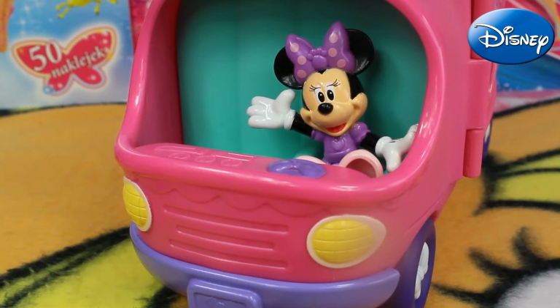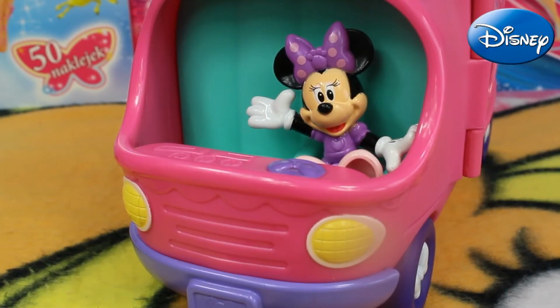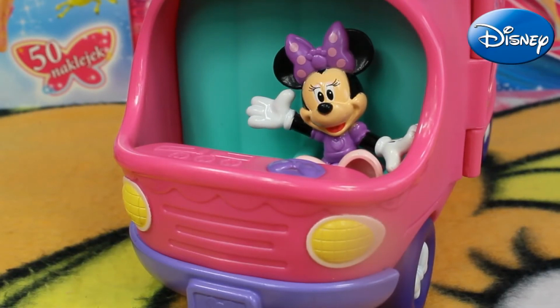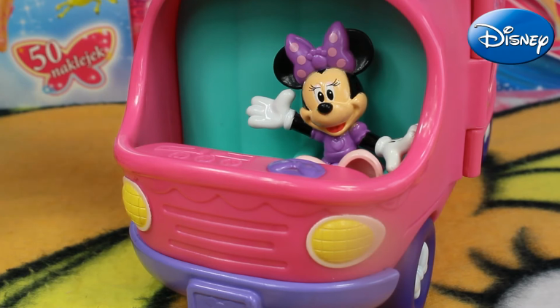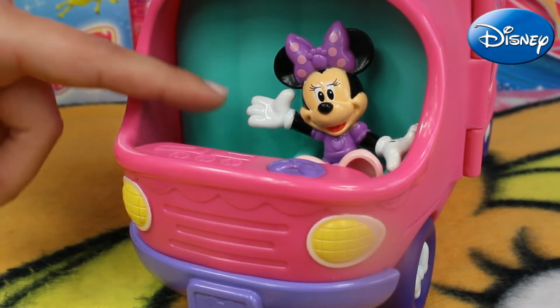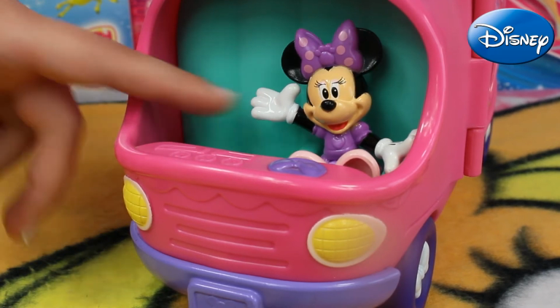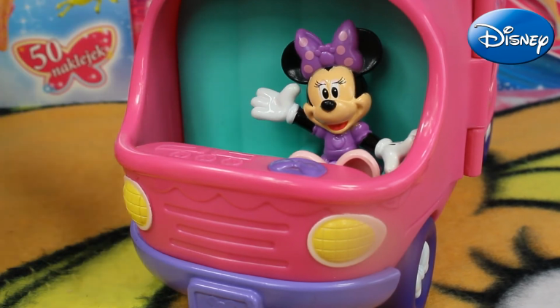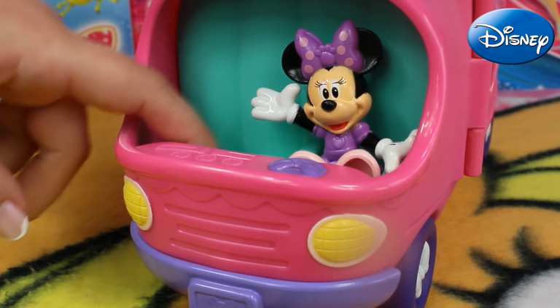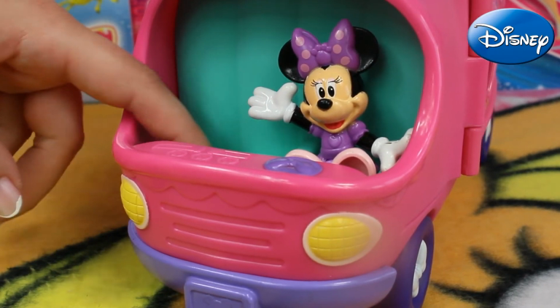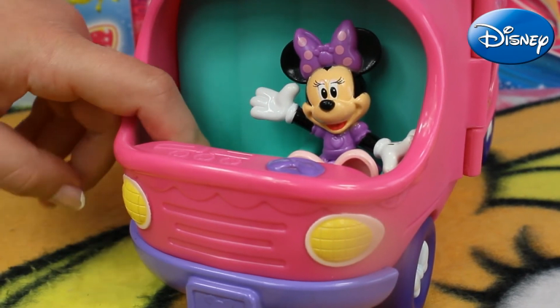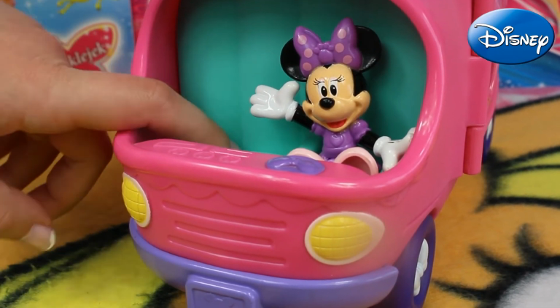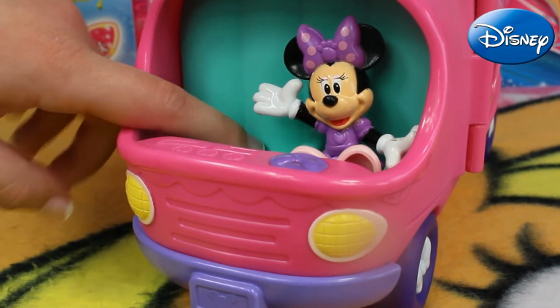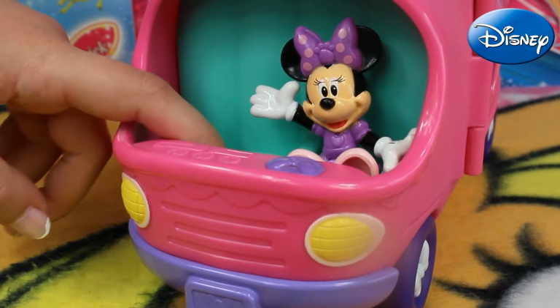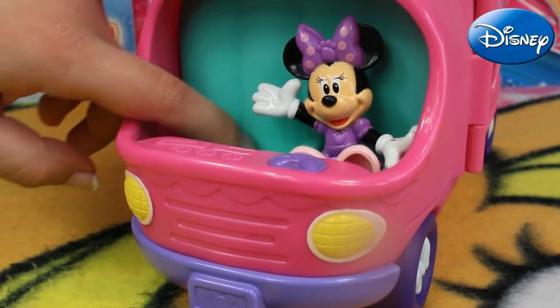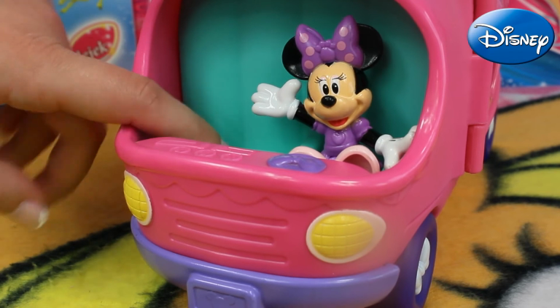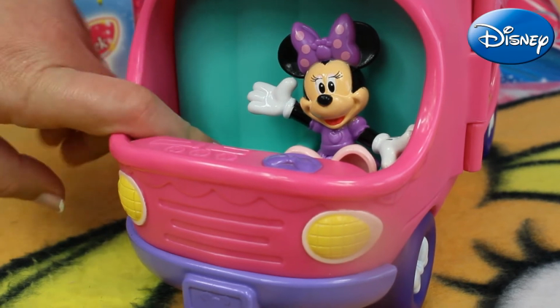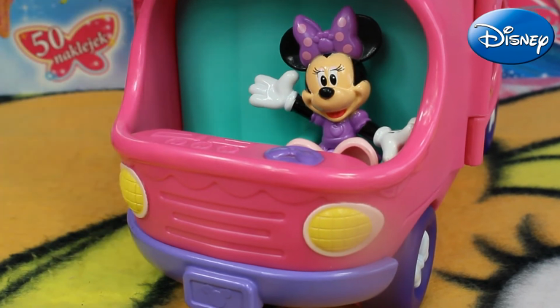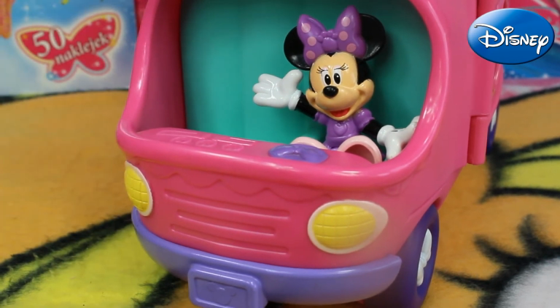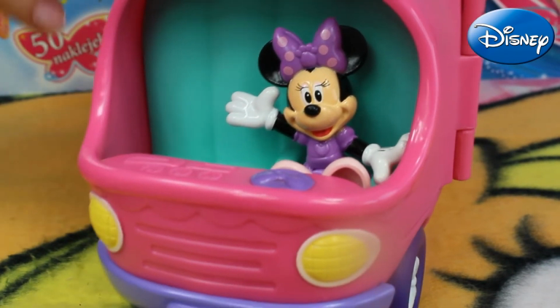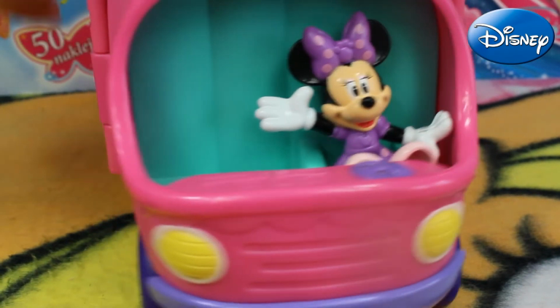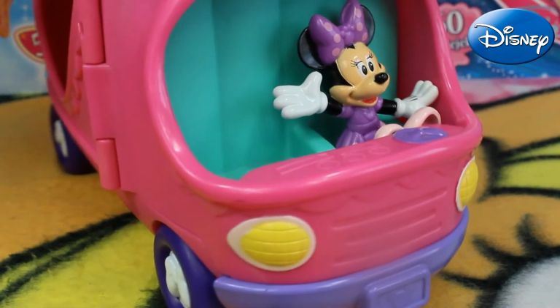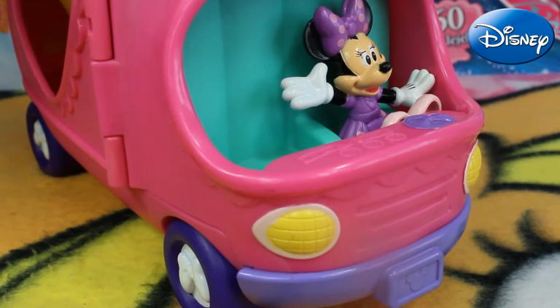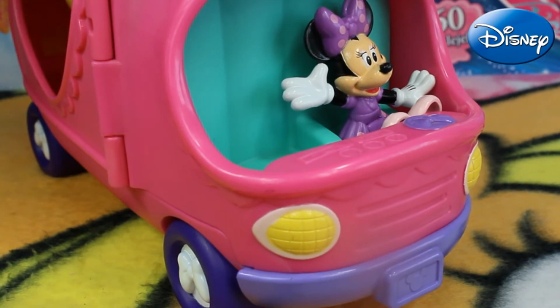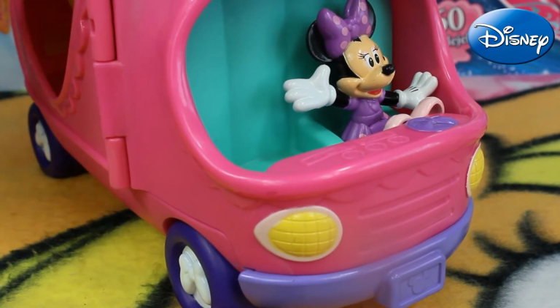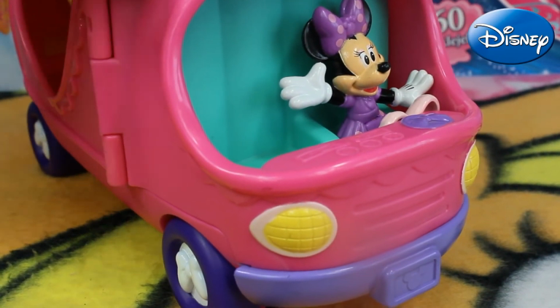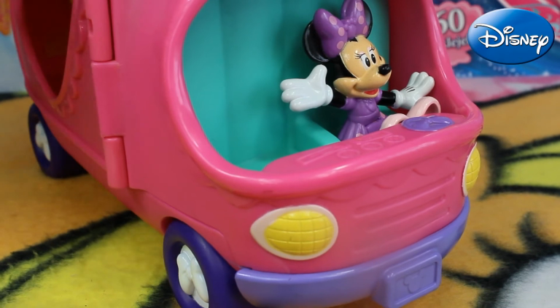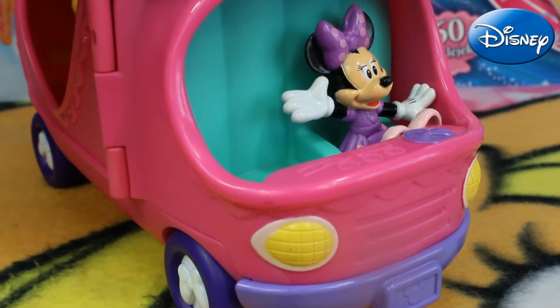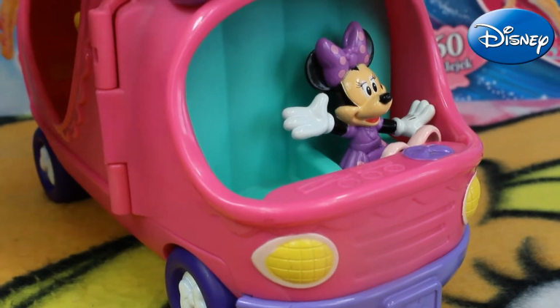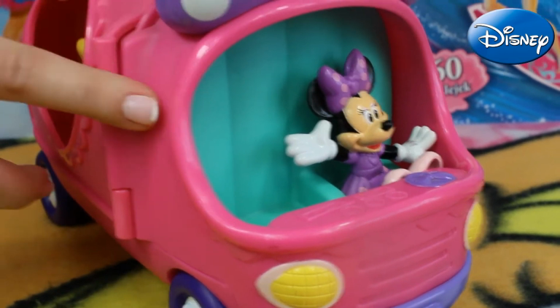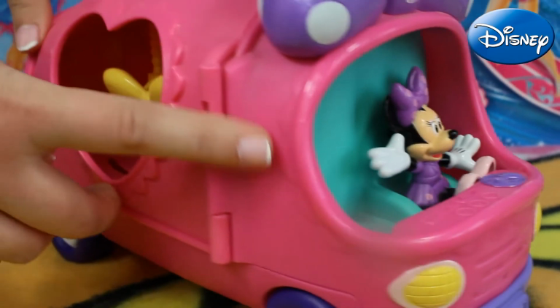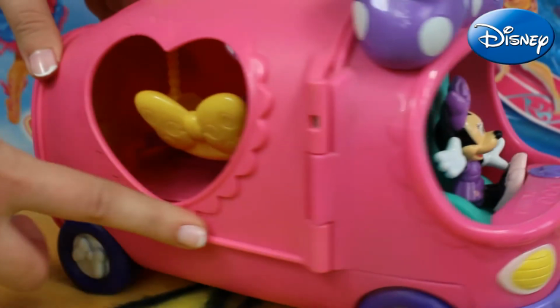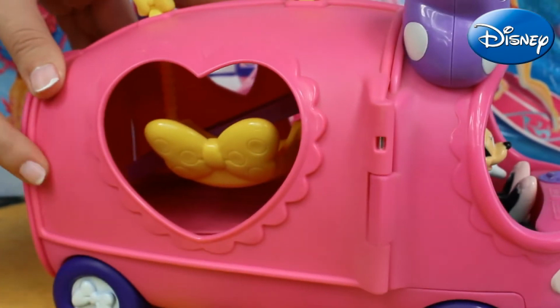Here on her feet she's wearing these powder pink shoes. This time Minnie is taking the first place so now she's the driver. Here inside we've got another green seat for the rest of her friends.